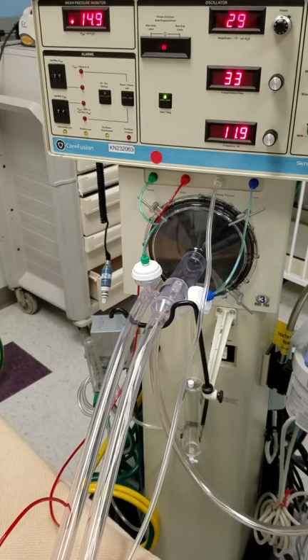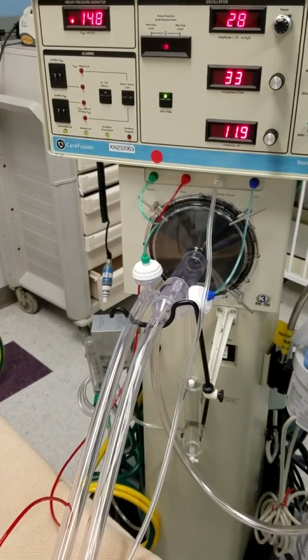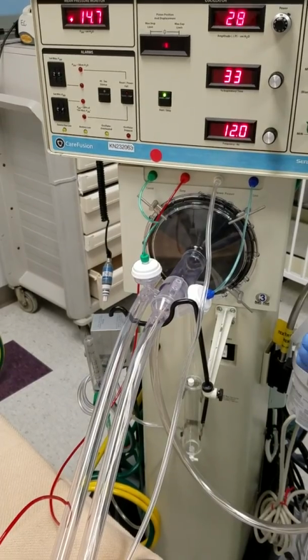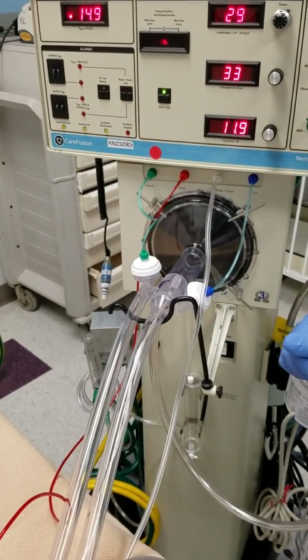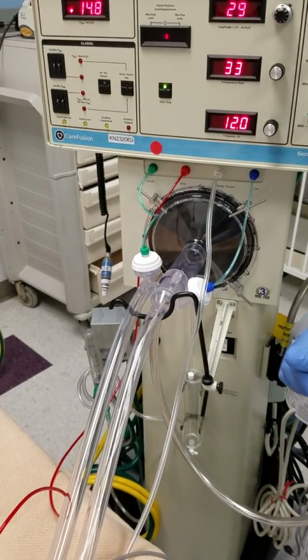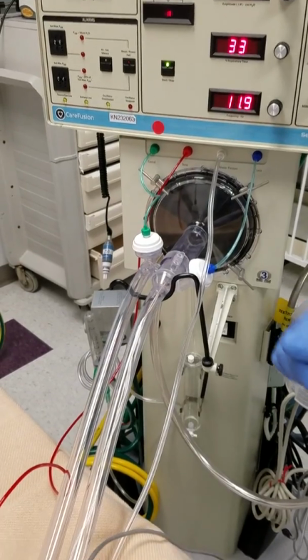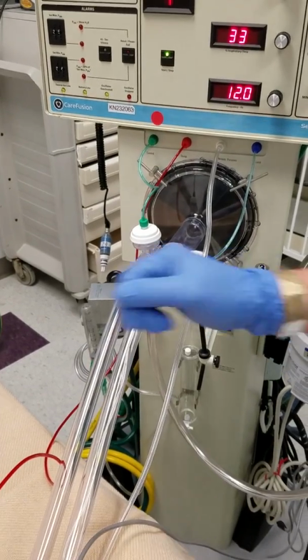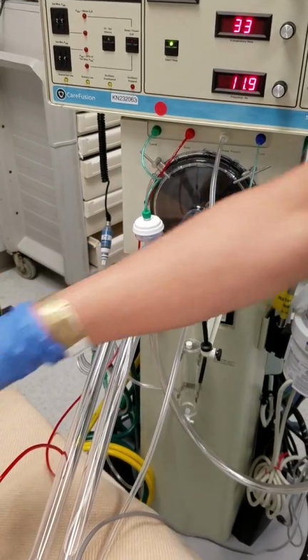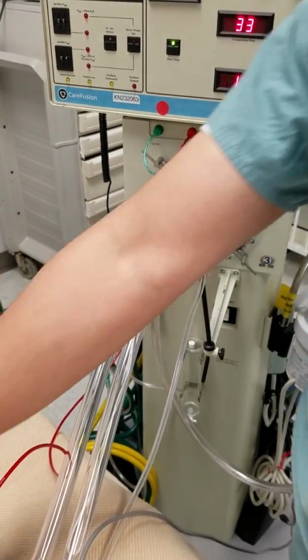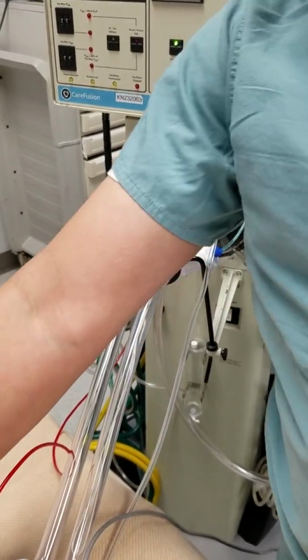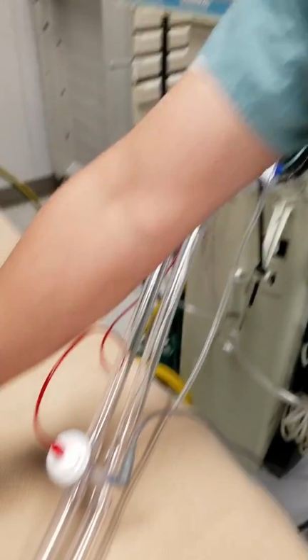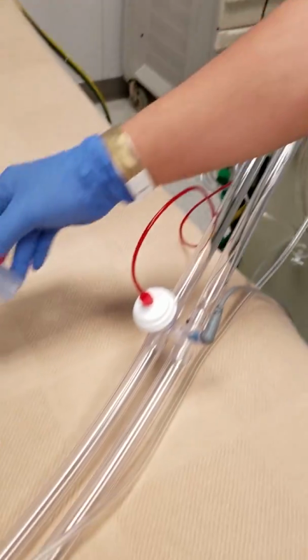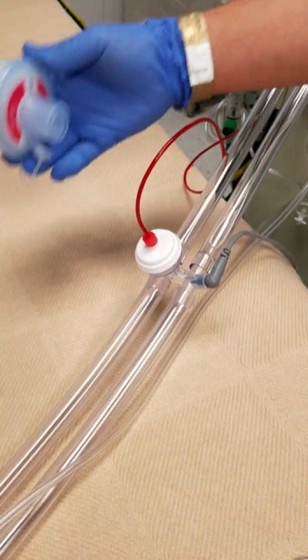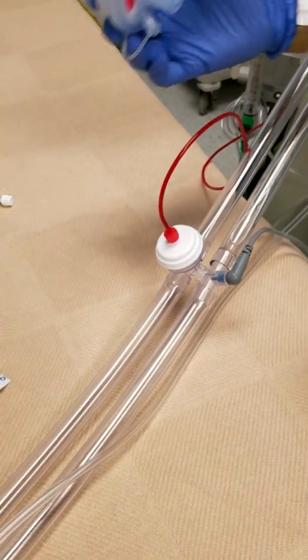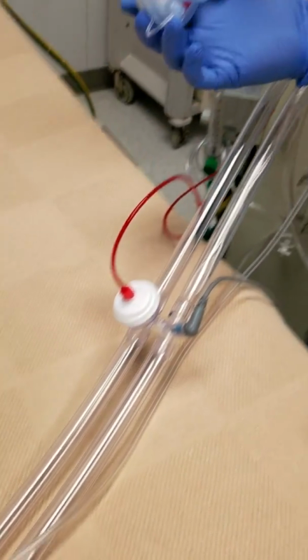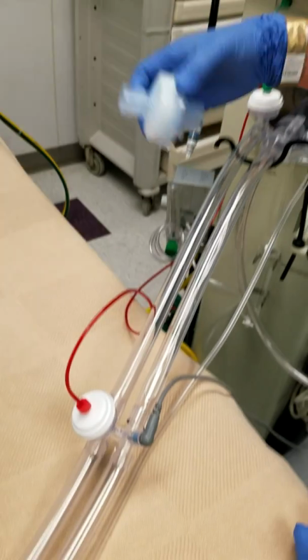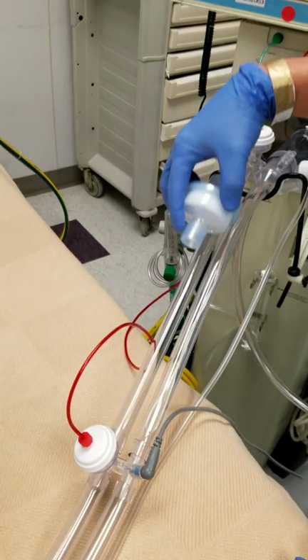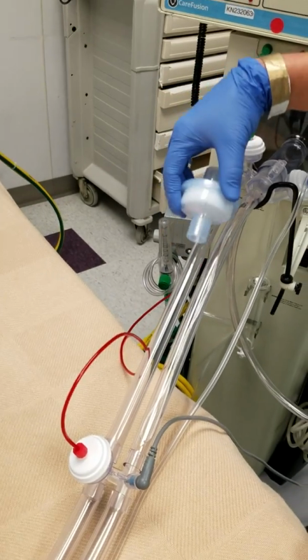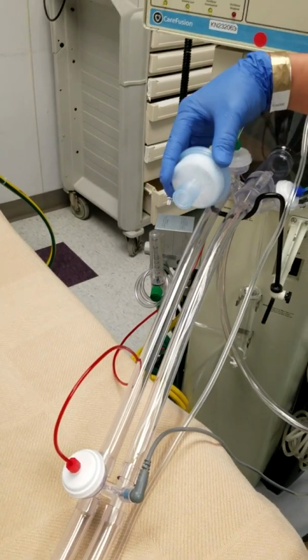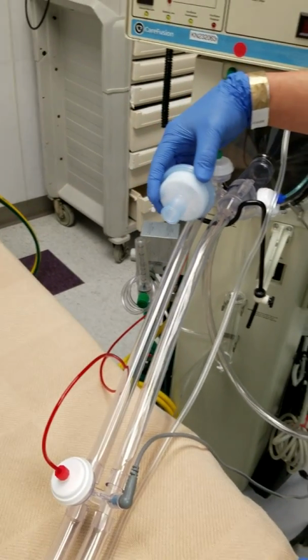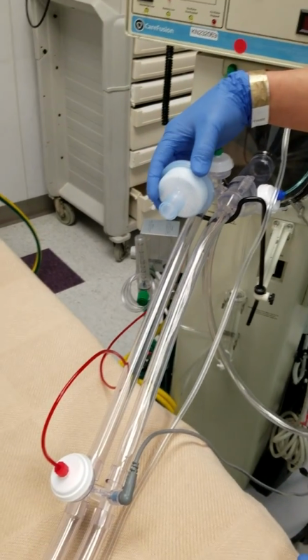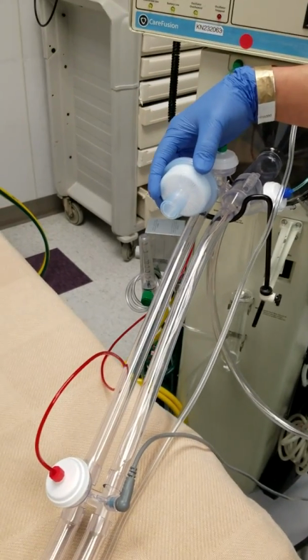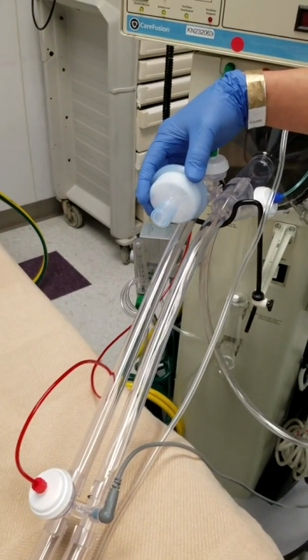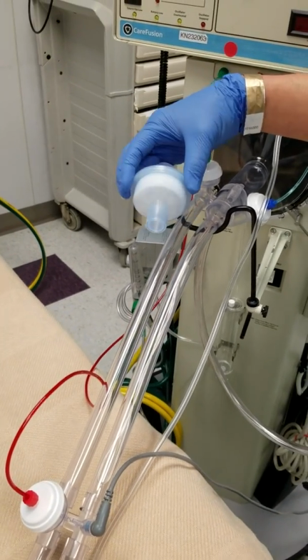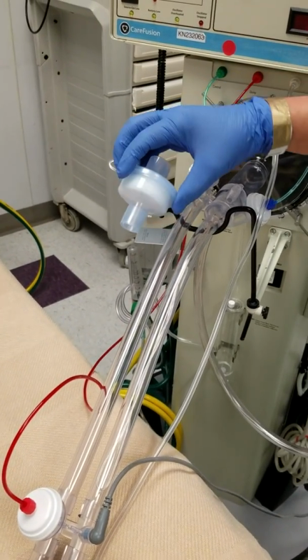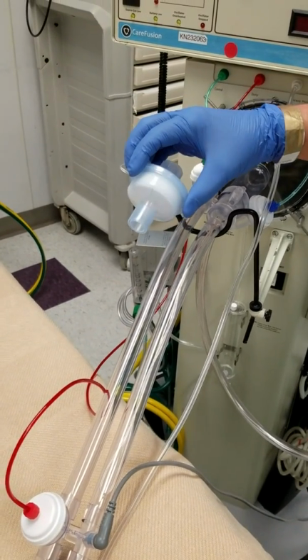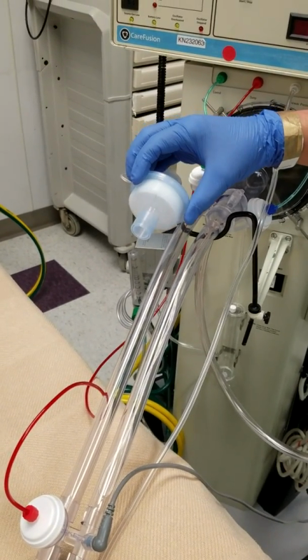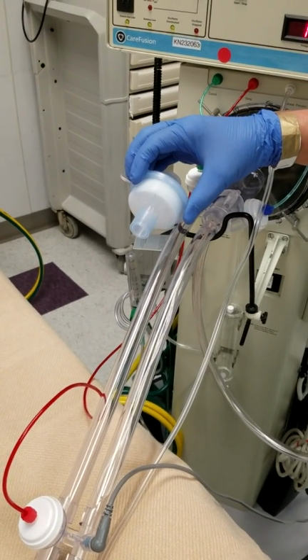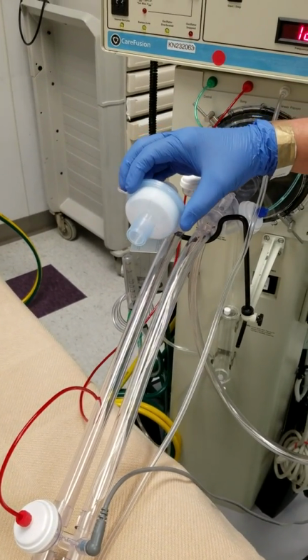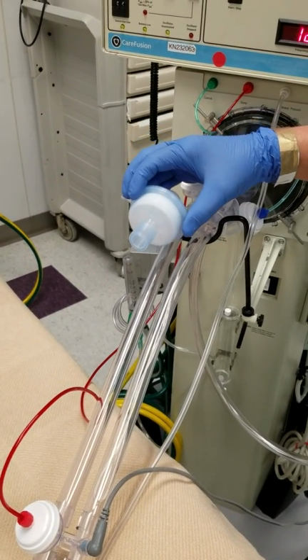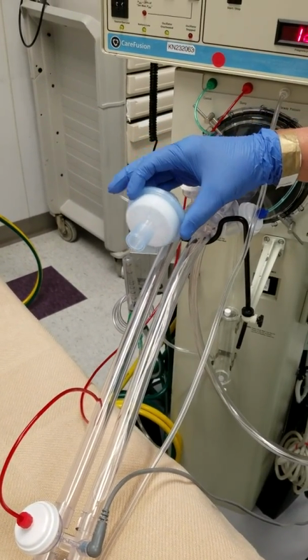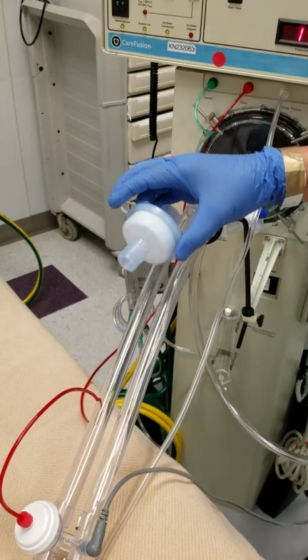Our challenge is how to add this filter that we currently have somewhere around here, but it requires some additional connection. So let's swing over here.